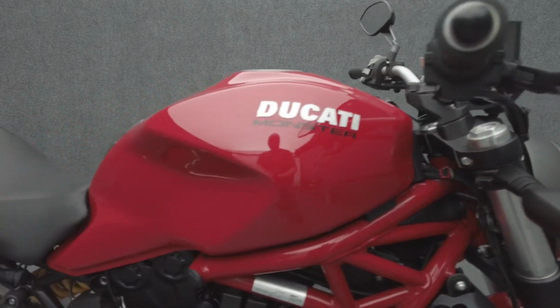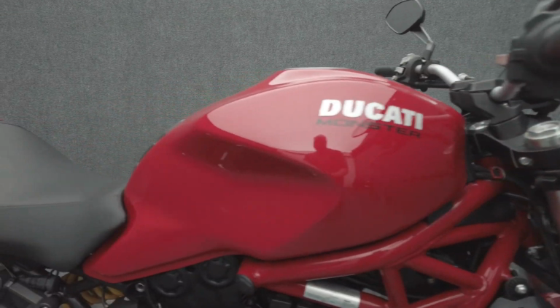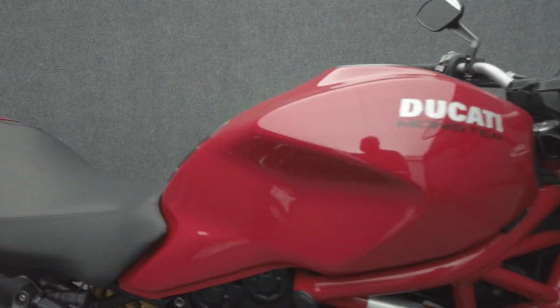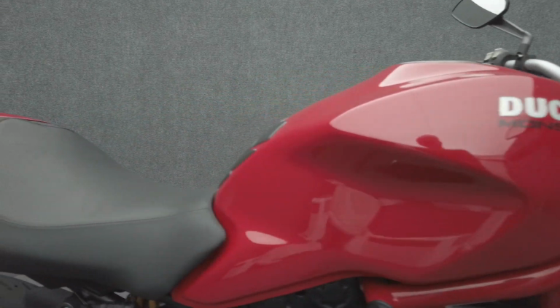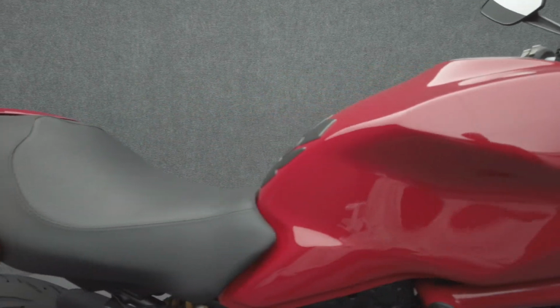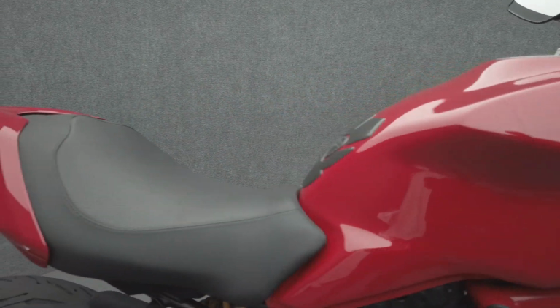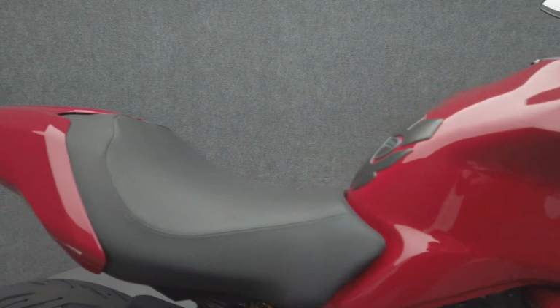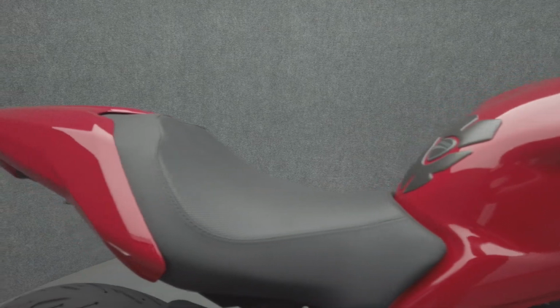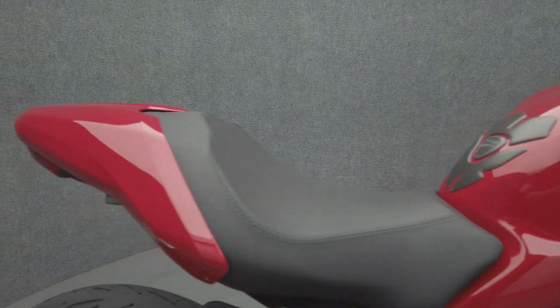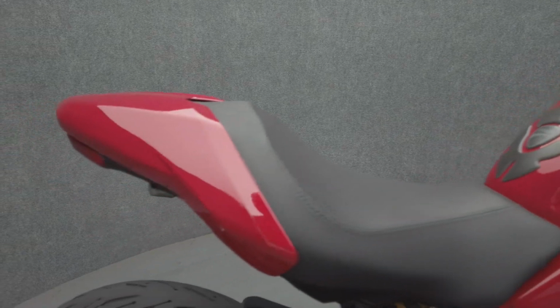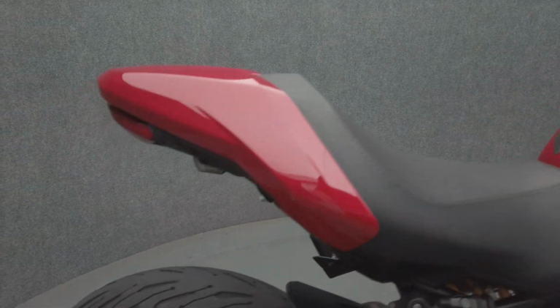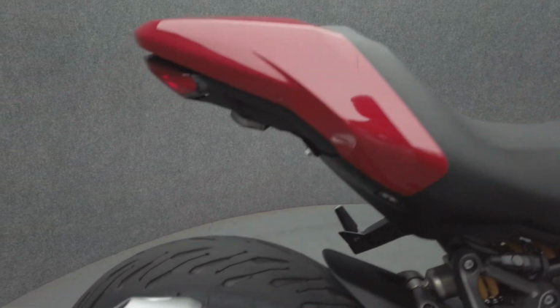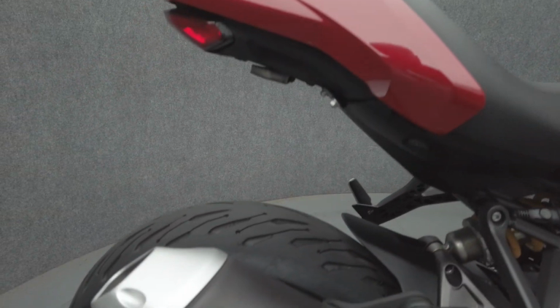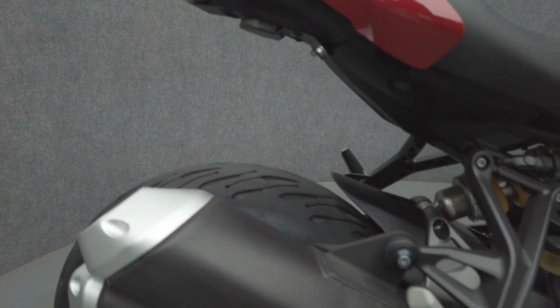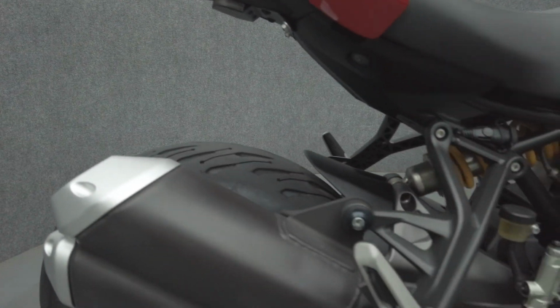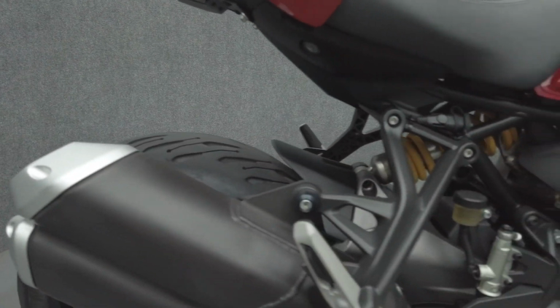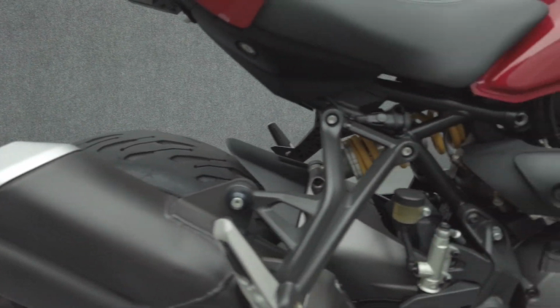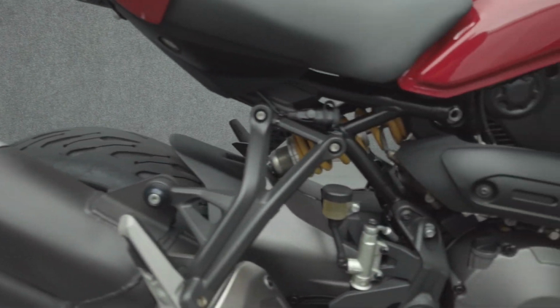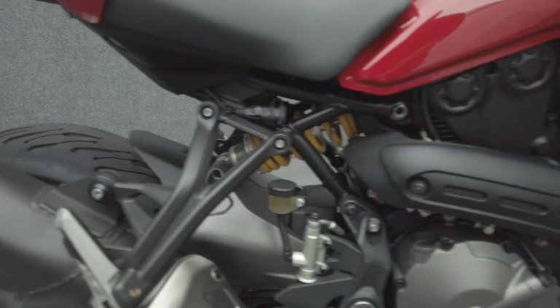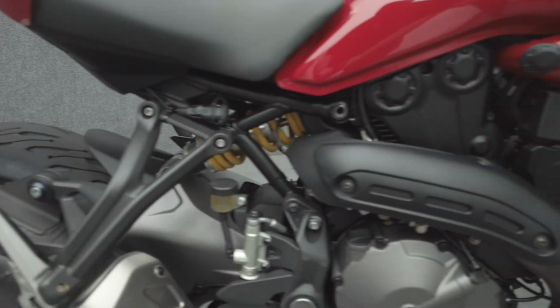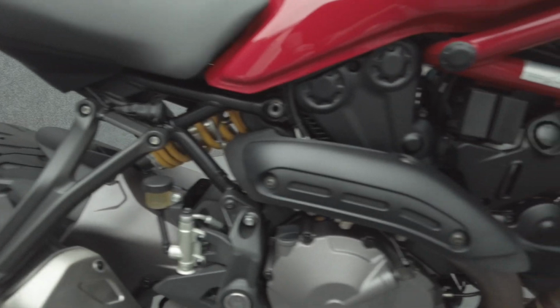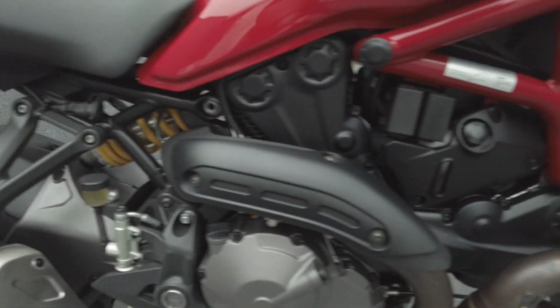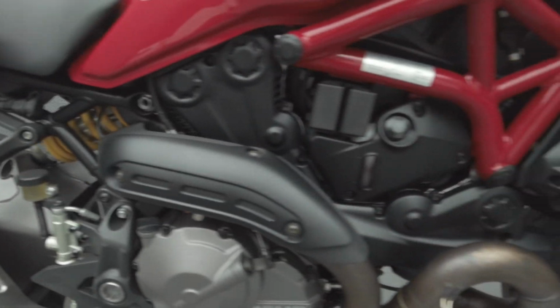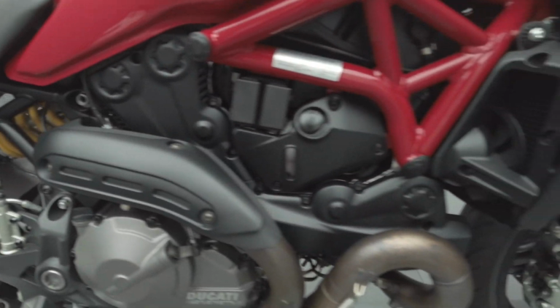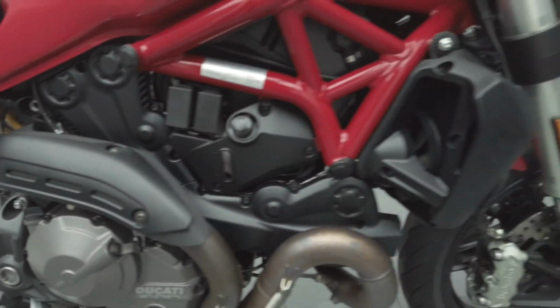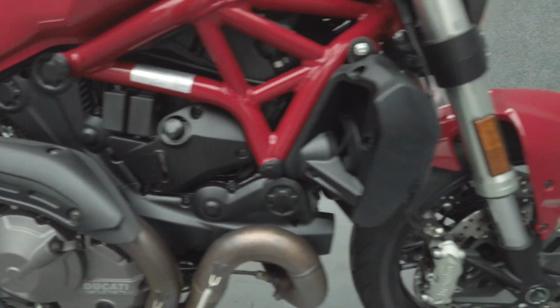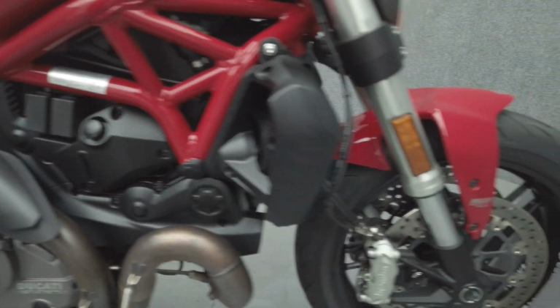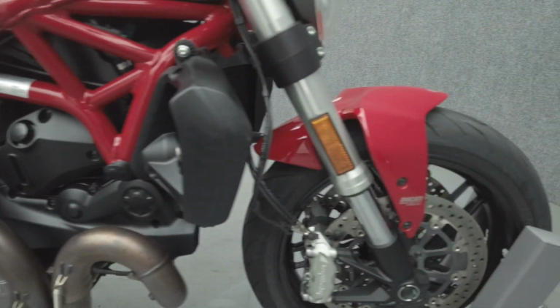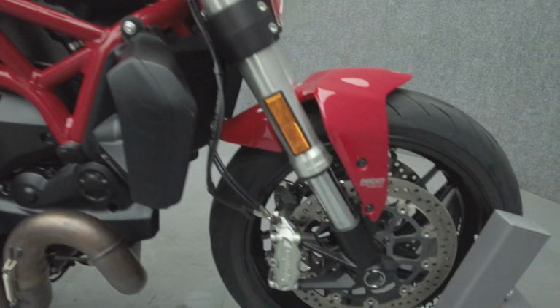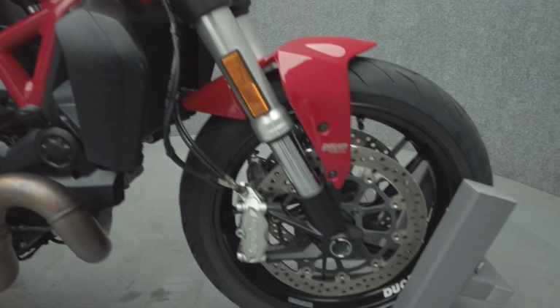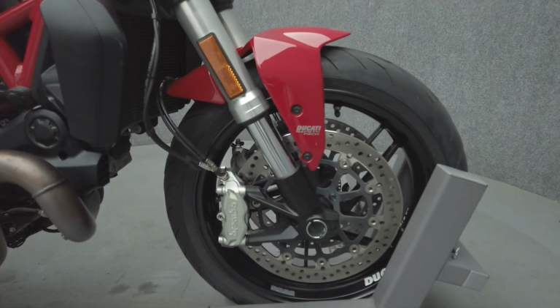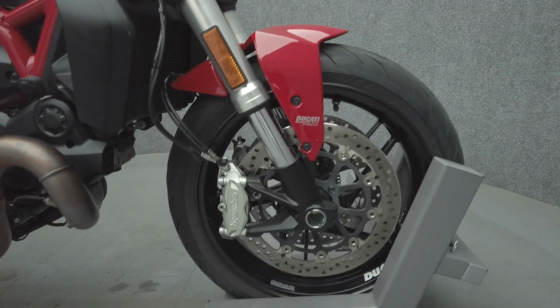Ducati blends impressive power, agility, and ease of riding in the Monster, powered by an 821cc L-twin engine. The Monster puts 112 horsepower and 65 foot-pounds of torque through a 6-speed transmission. It weighs in at 395 pounds and has a 30-inch seat height.